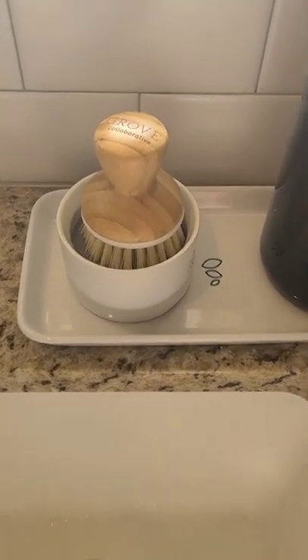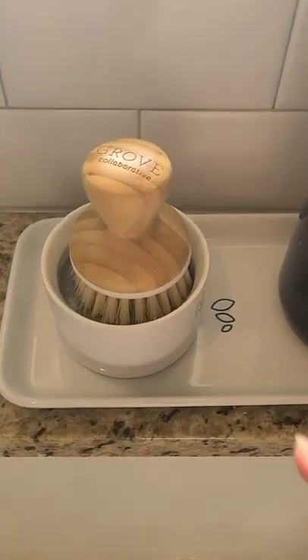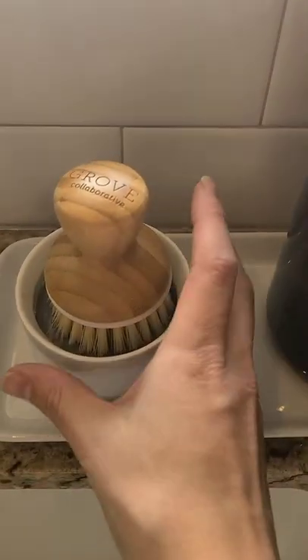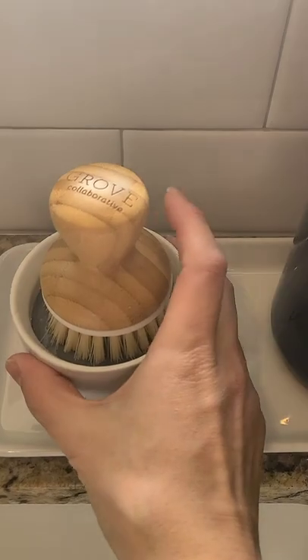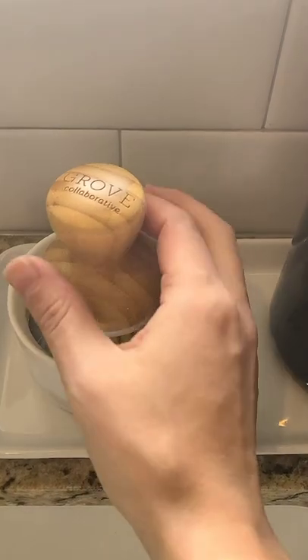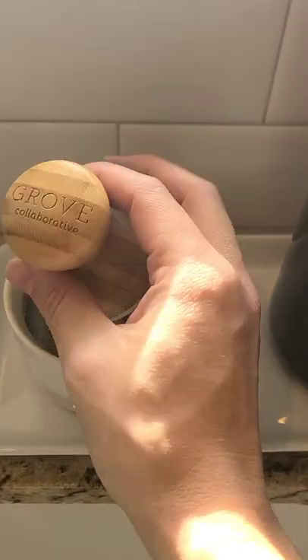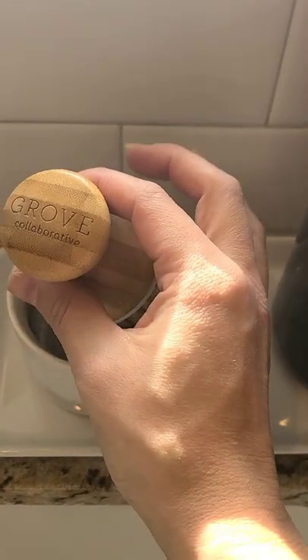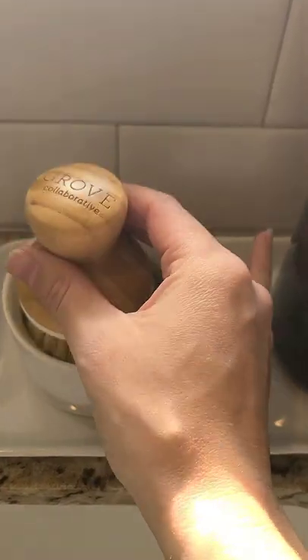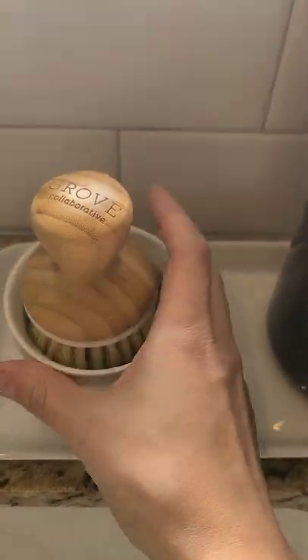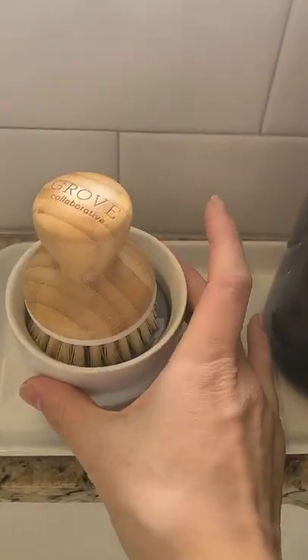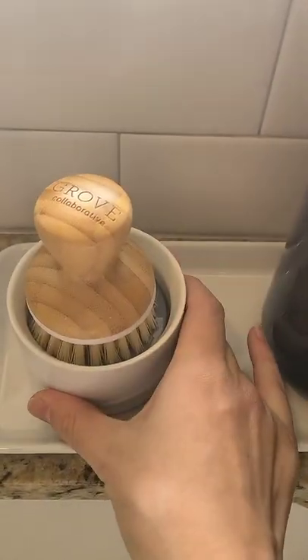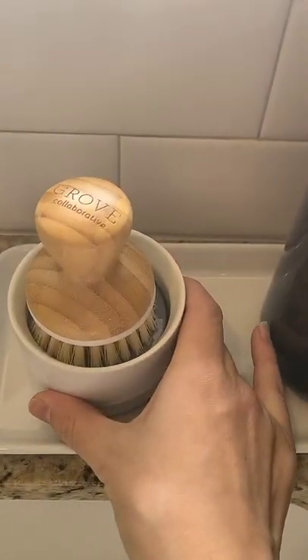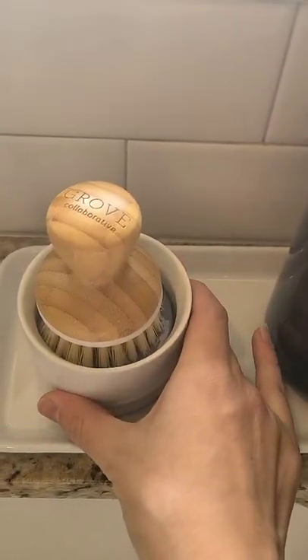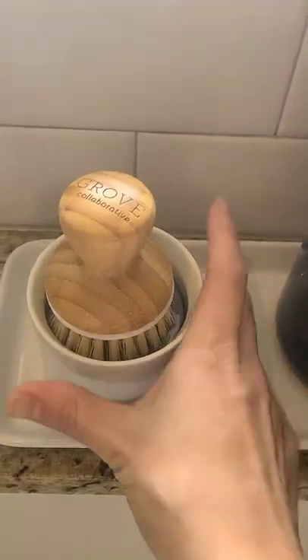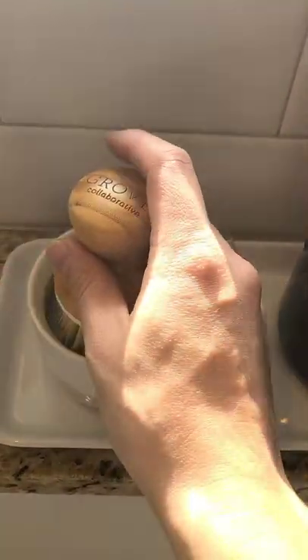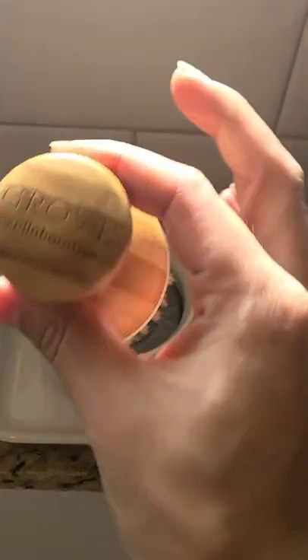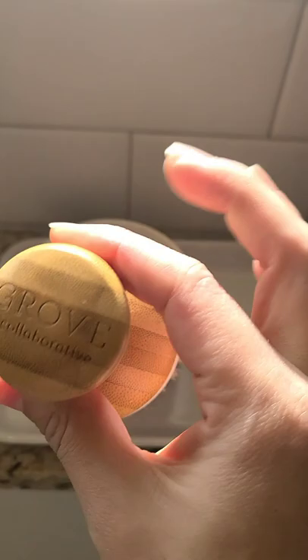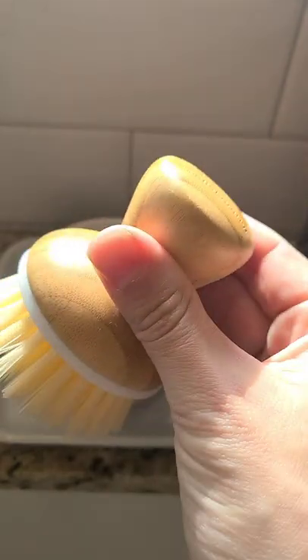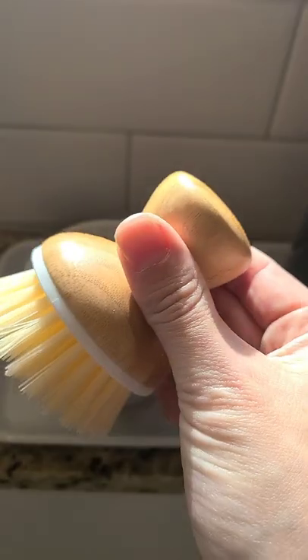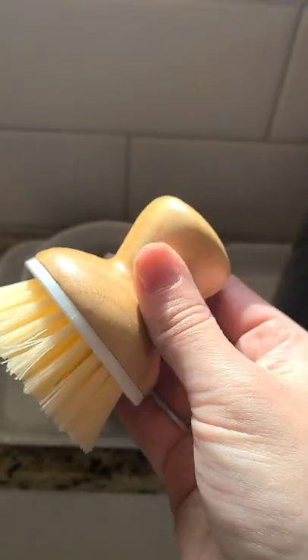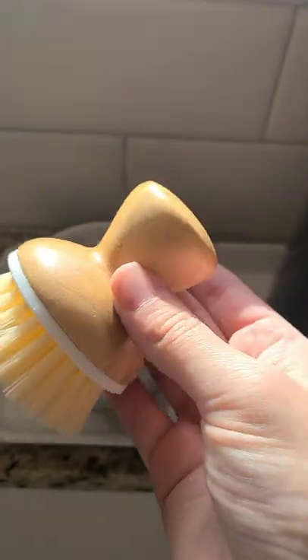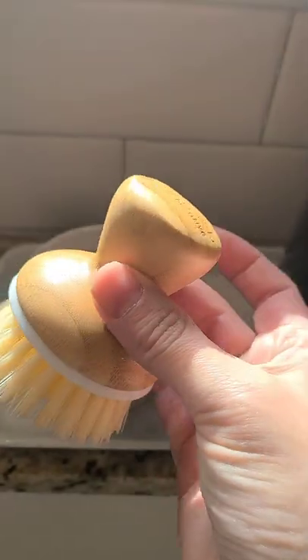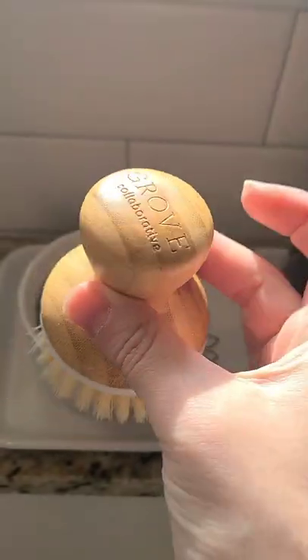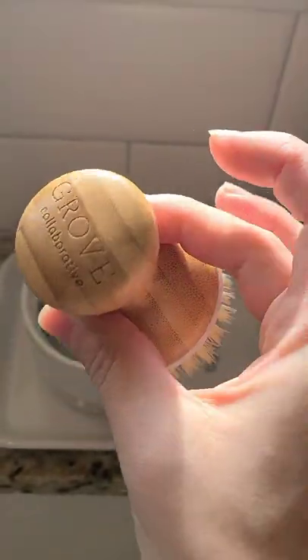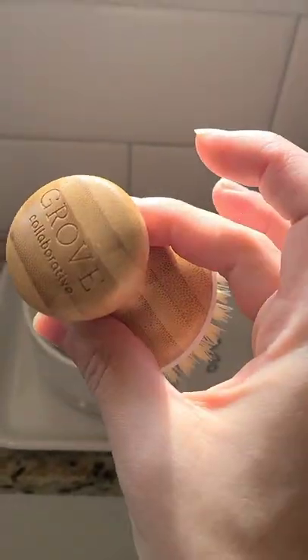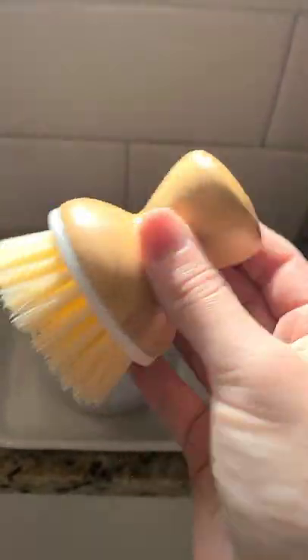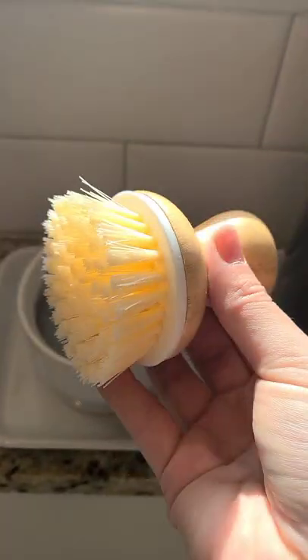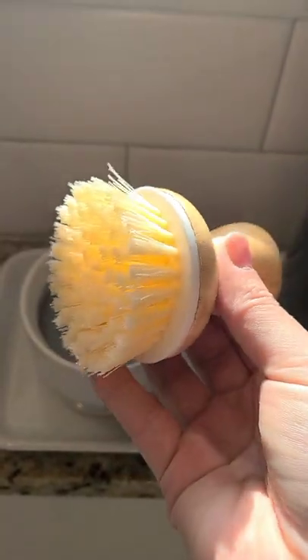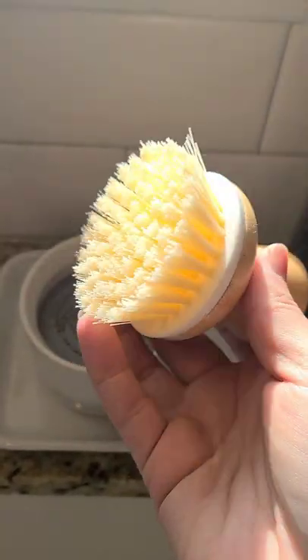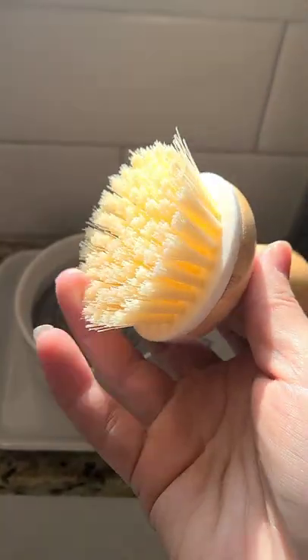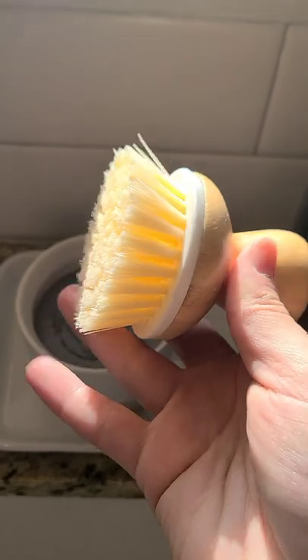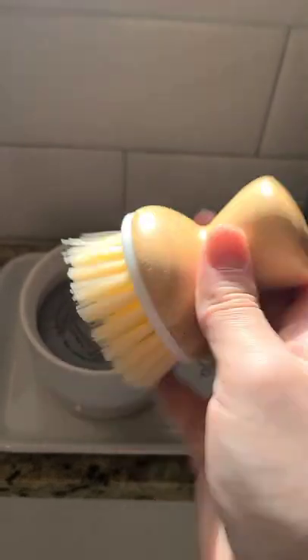This is my absolute favorite. This is the Bubble Up soap dispenser from Grove Collaborative. It comes with this beautiful wooden handle on this brush with these nice strung bristles.